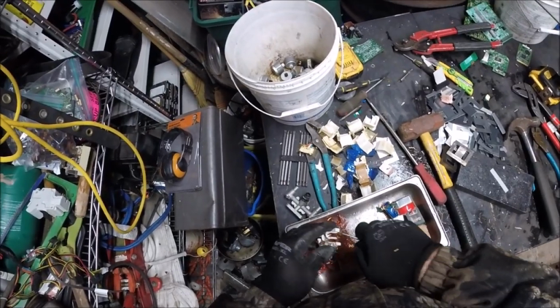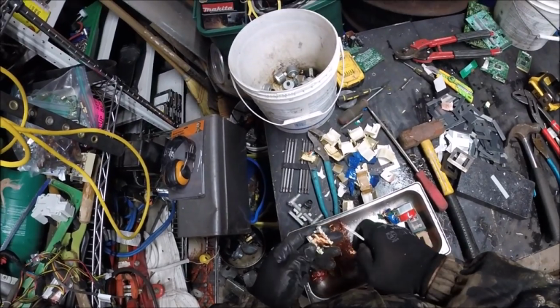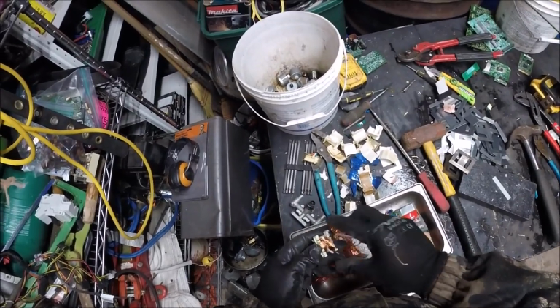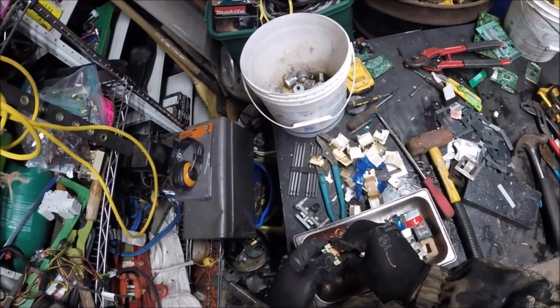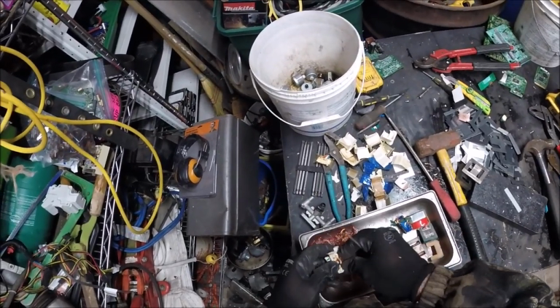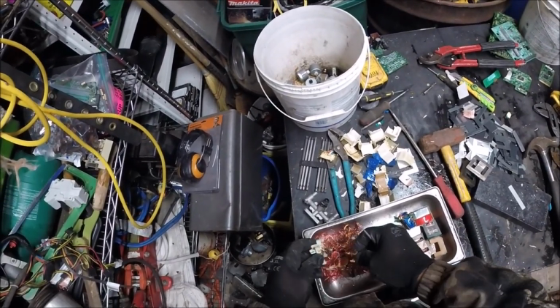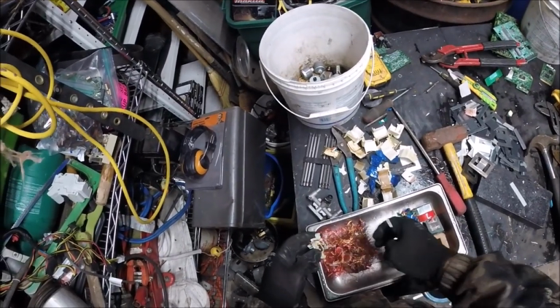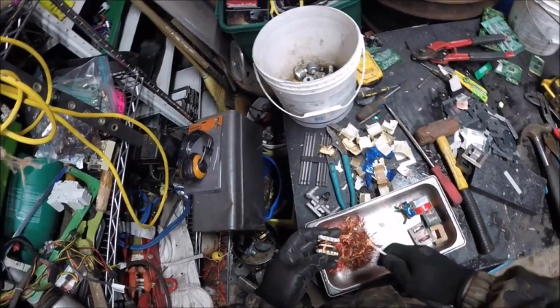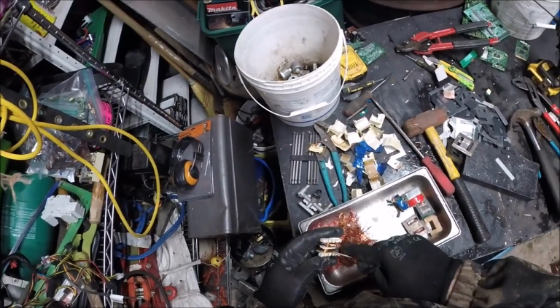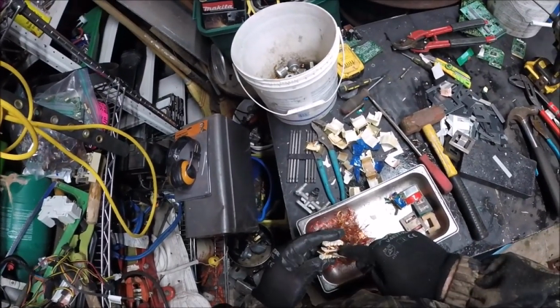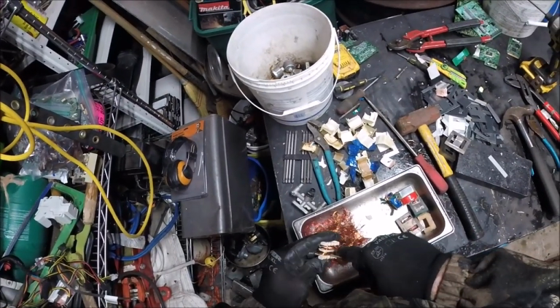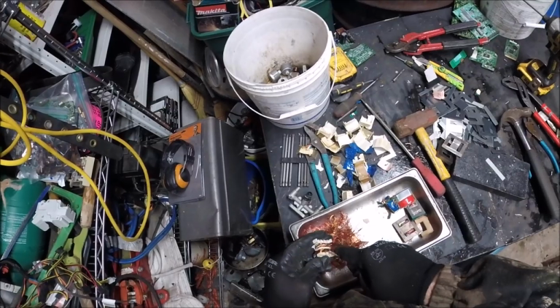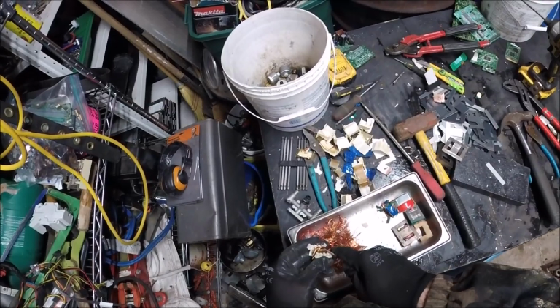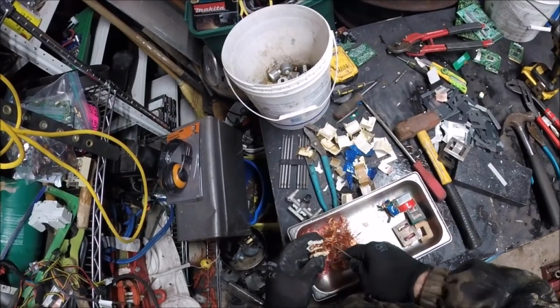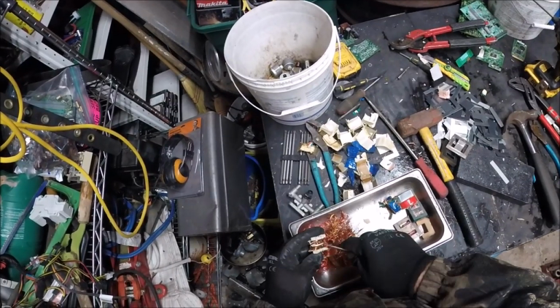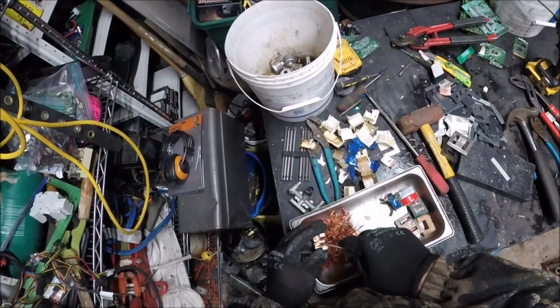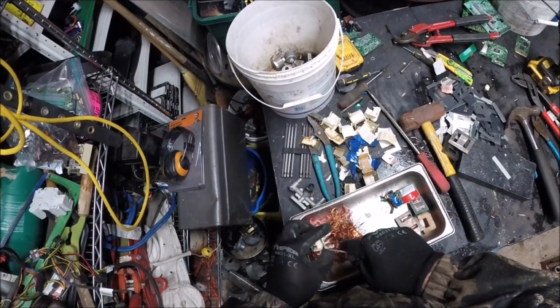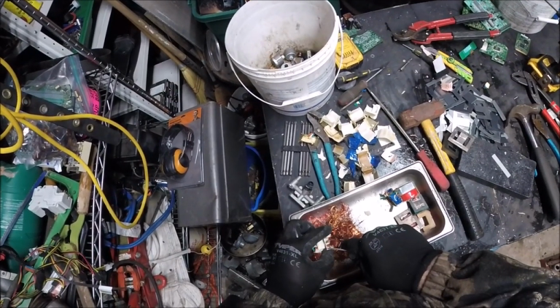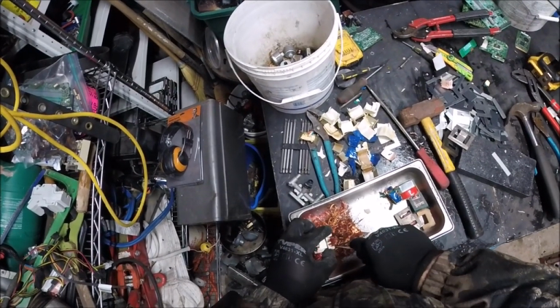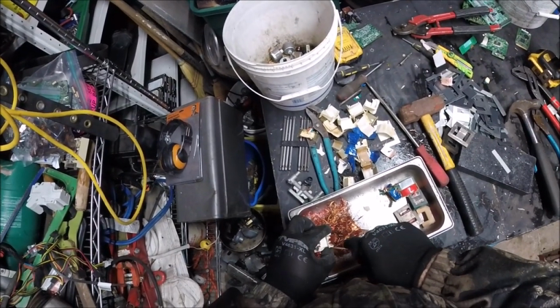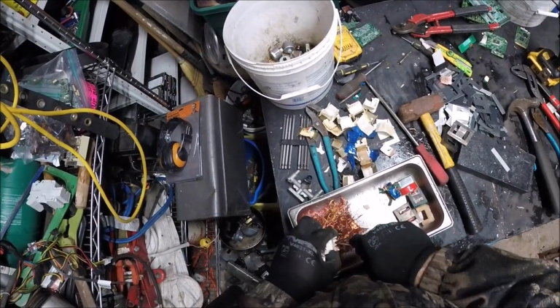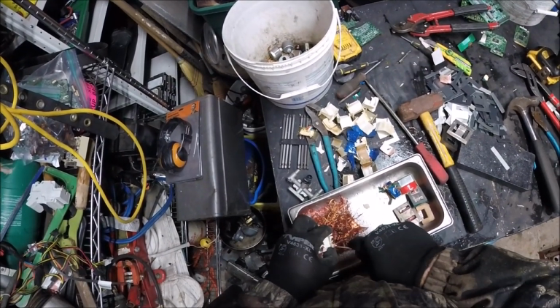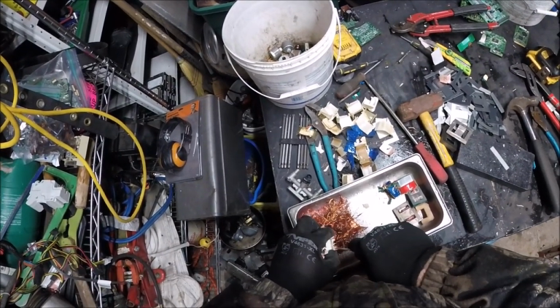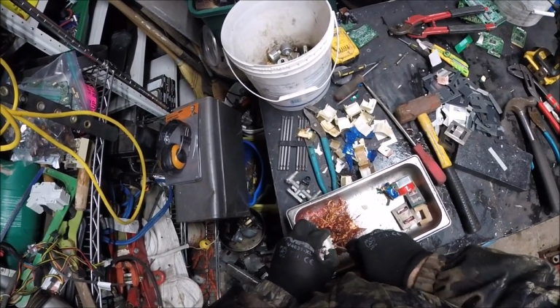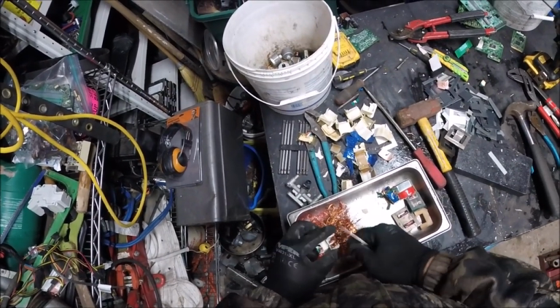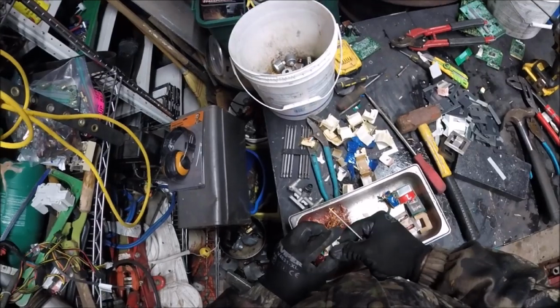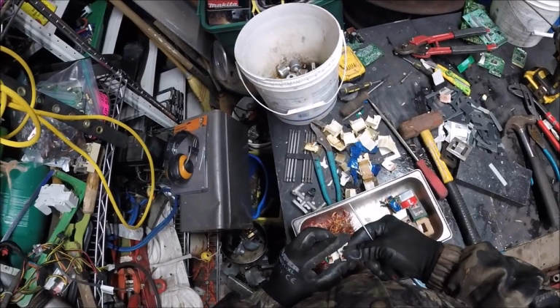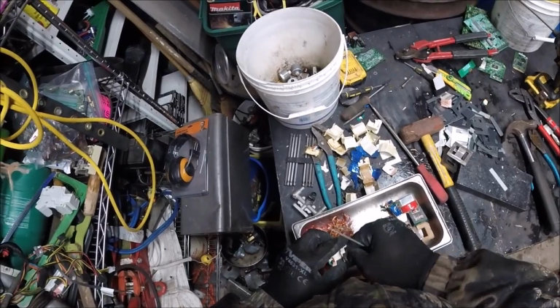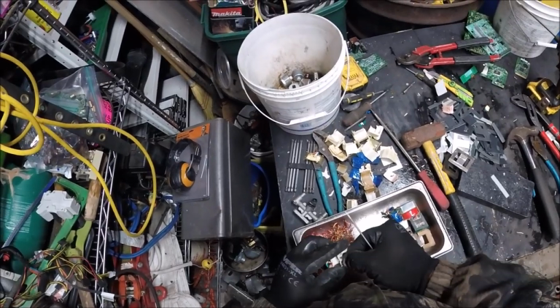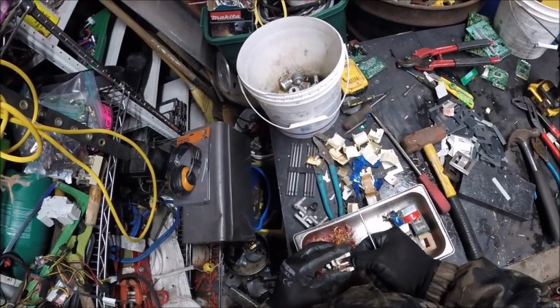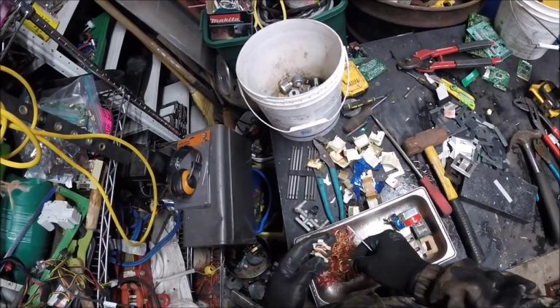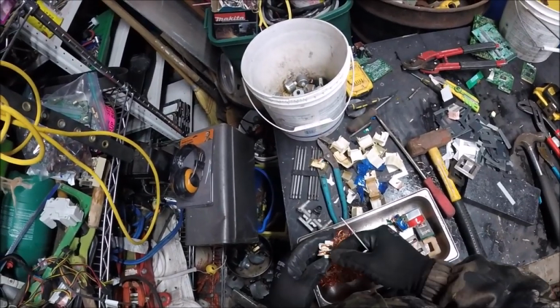You have to be careful with some of these transformers - with the paper ones it could be PCBs in the paper. You never know, that's why I wear gloves all the time.